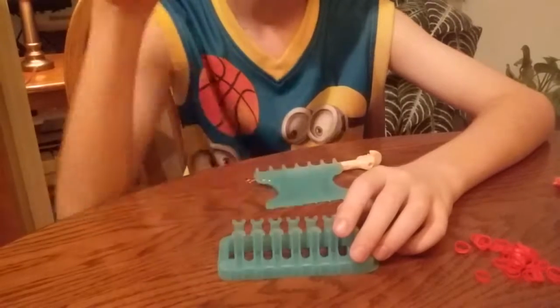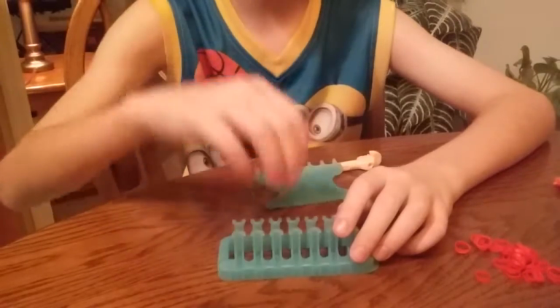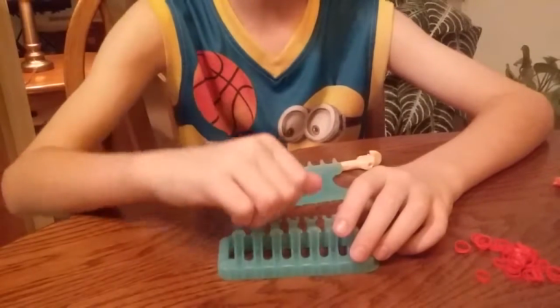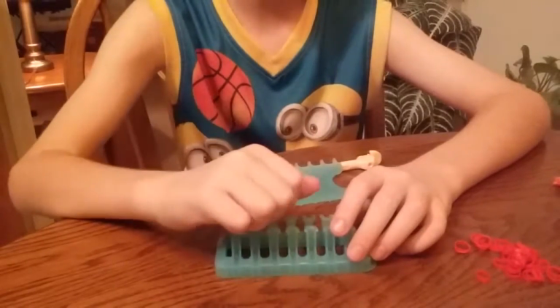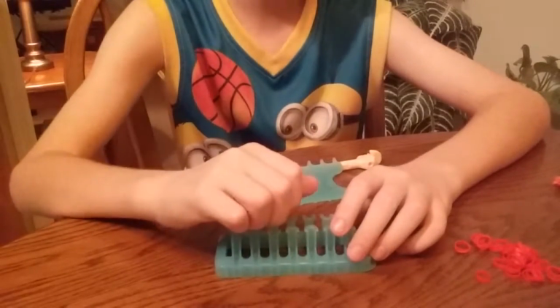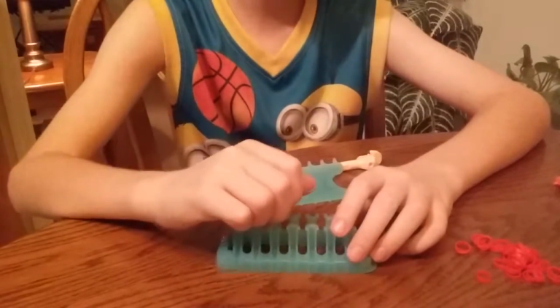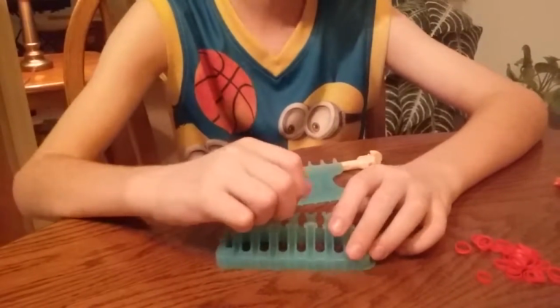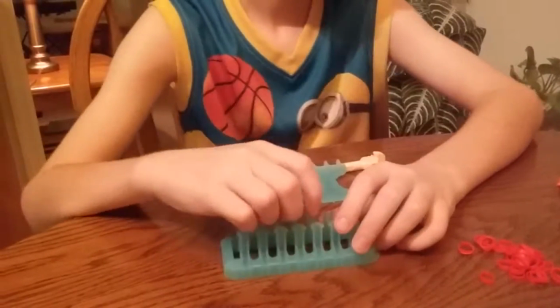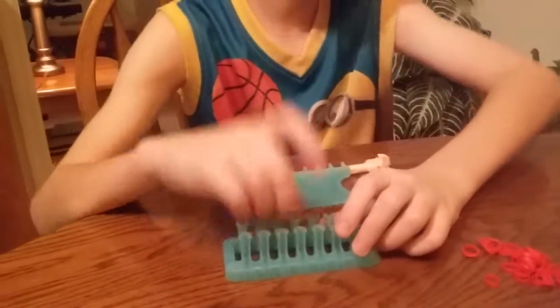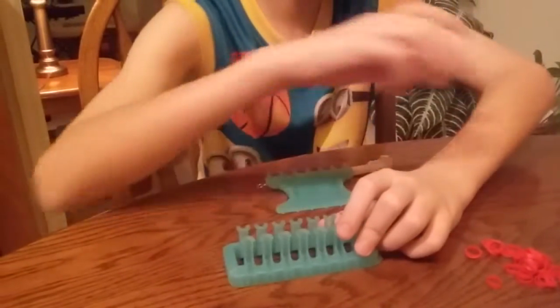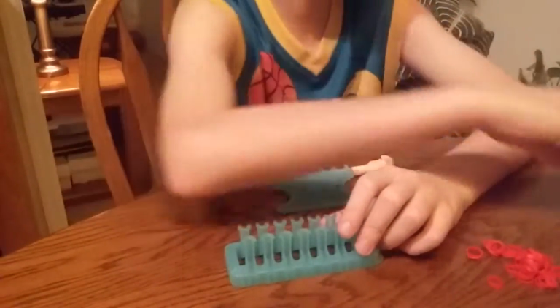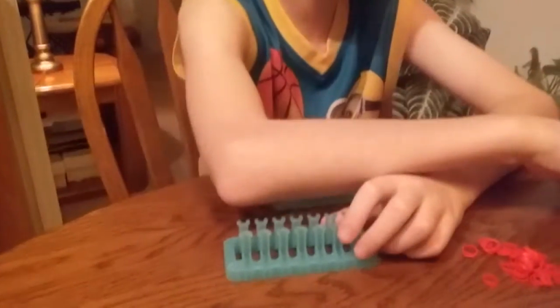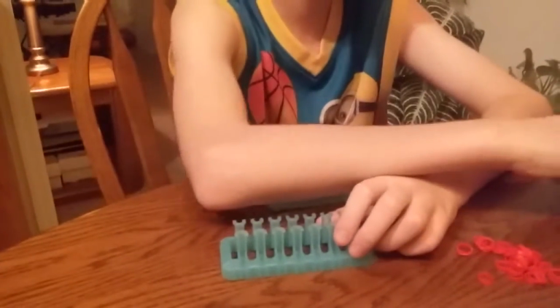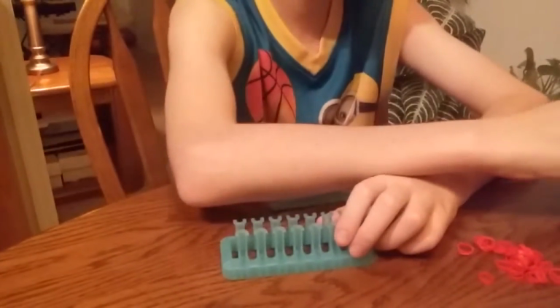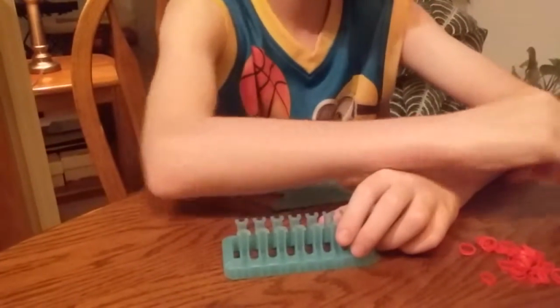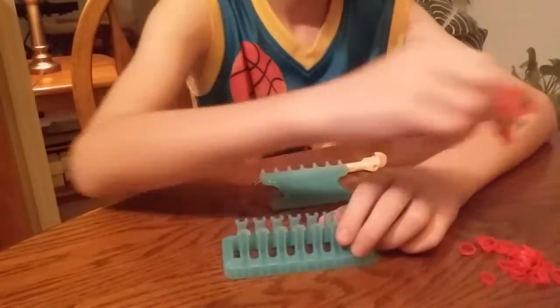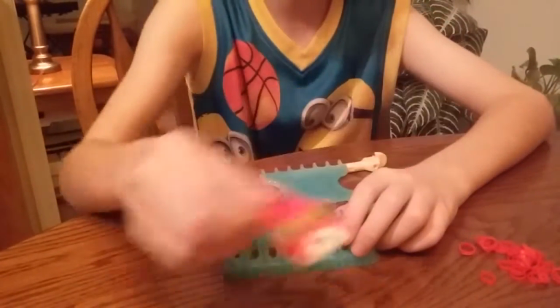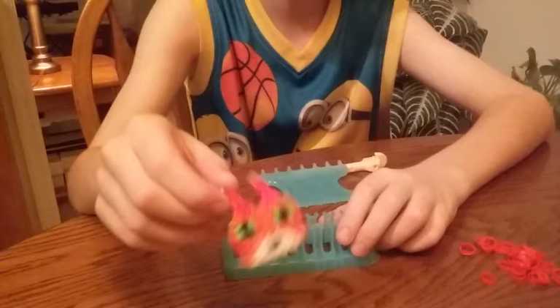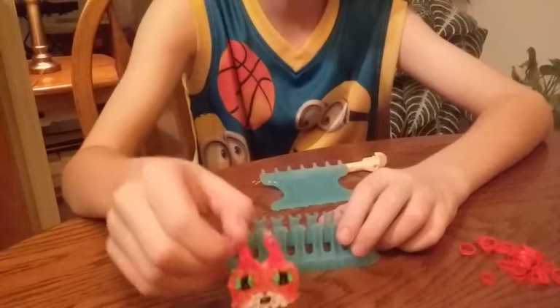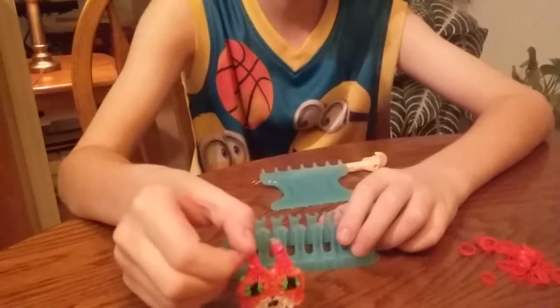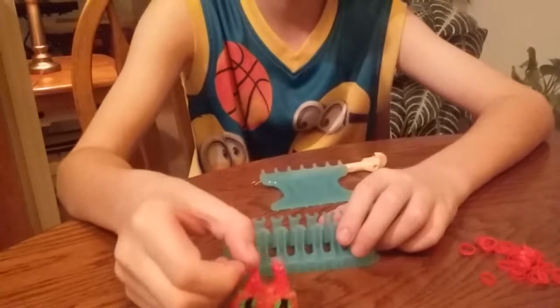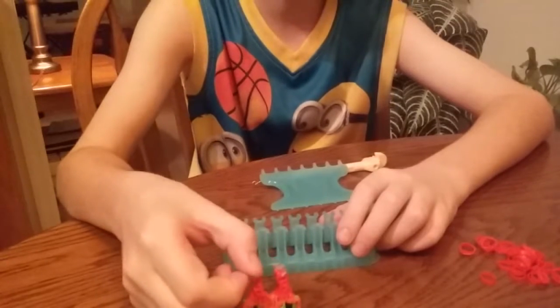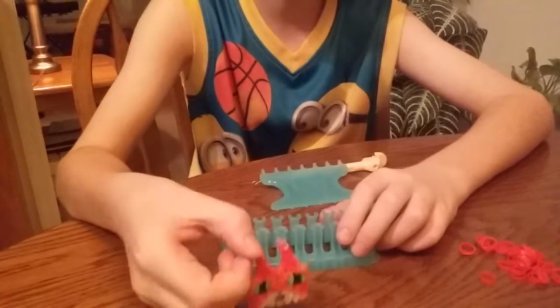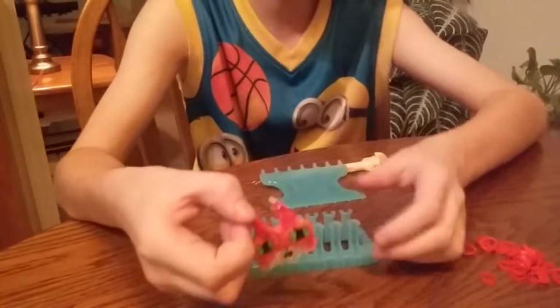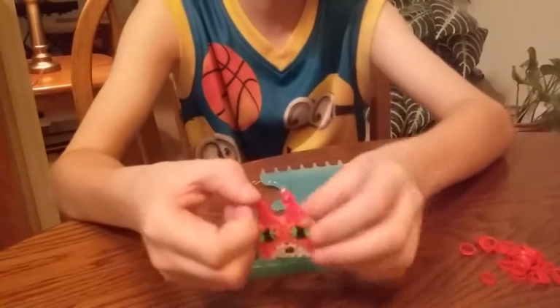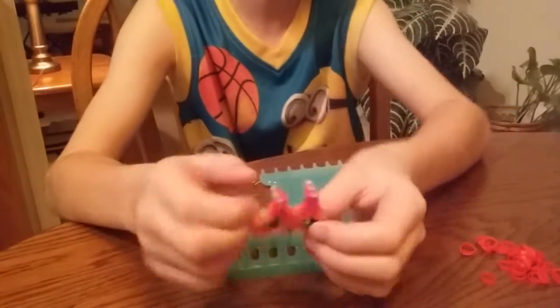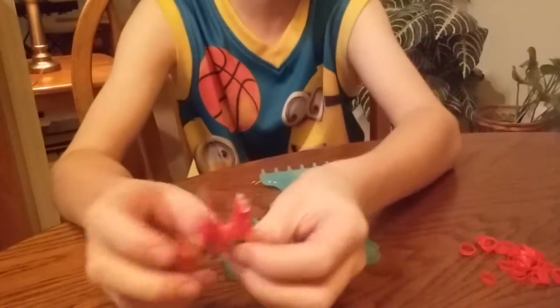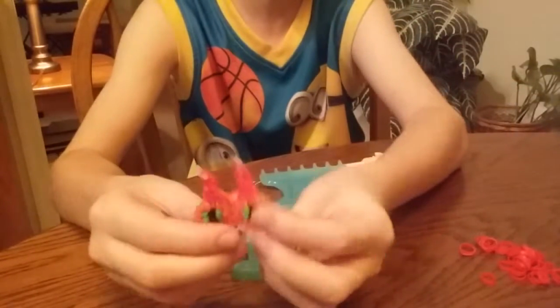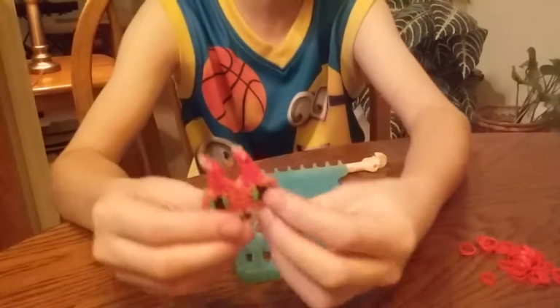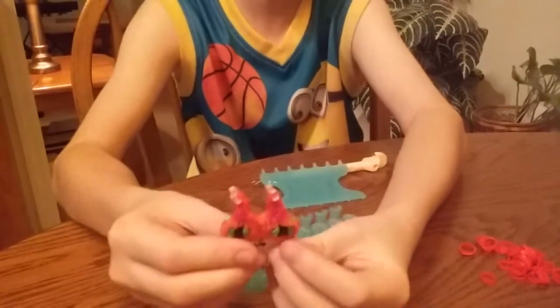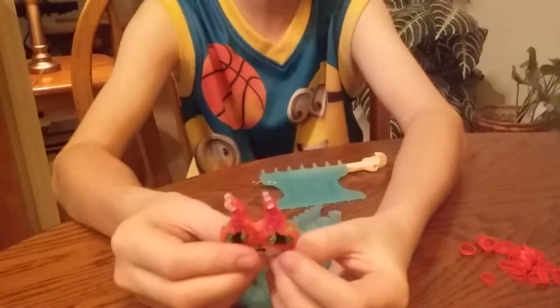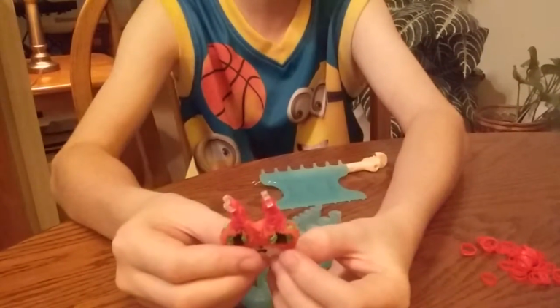Hi, this is Chase from C&C Little Boy, and today we are going to be making Komajiro from Yokai Watch. He is super cute.